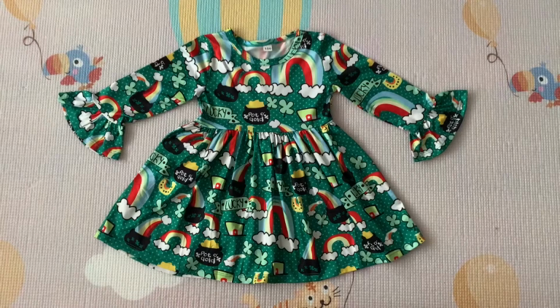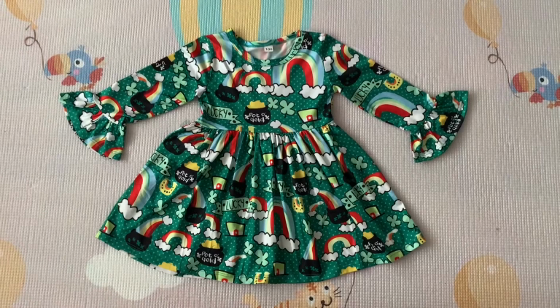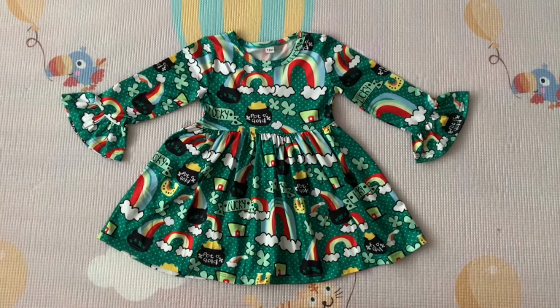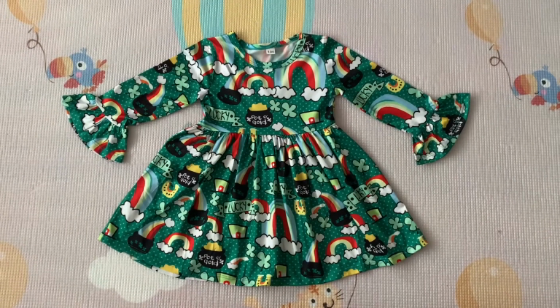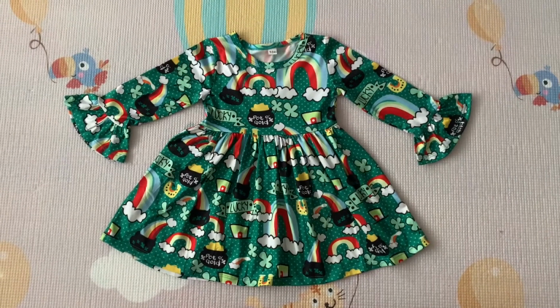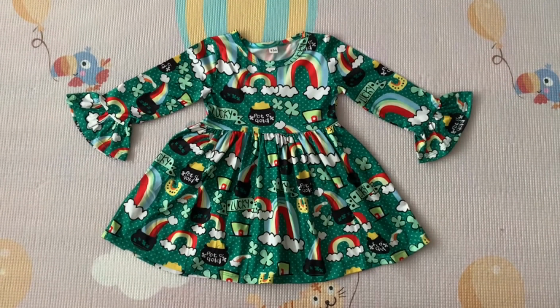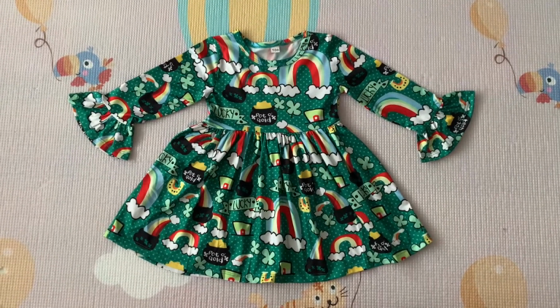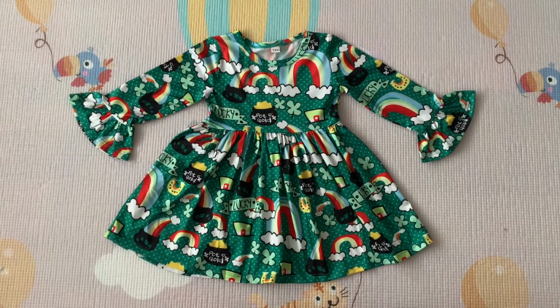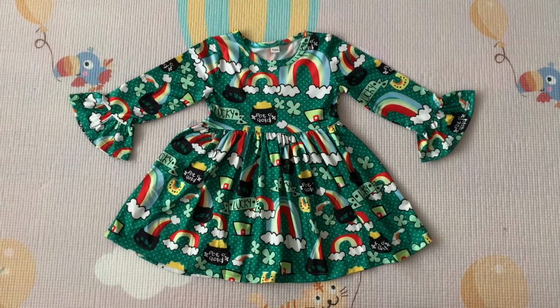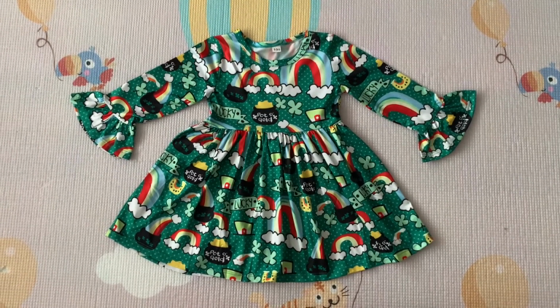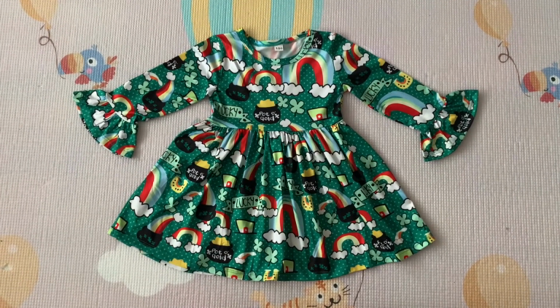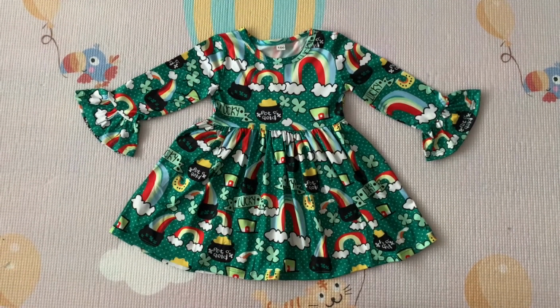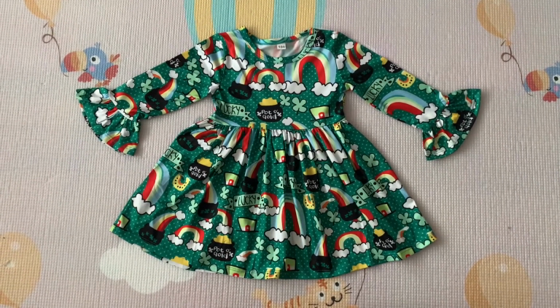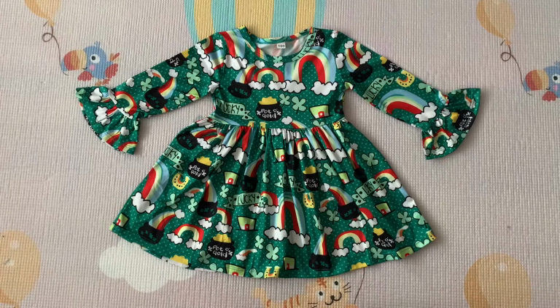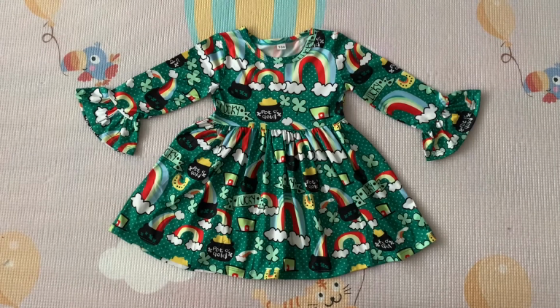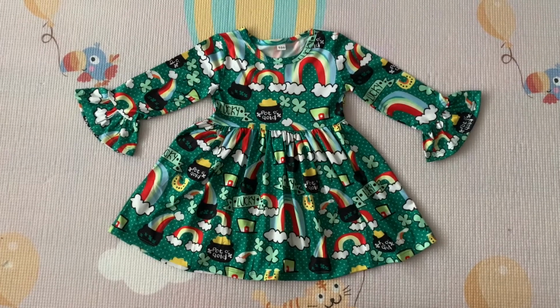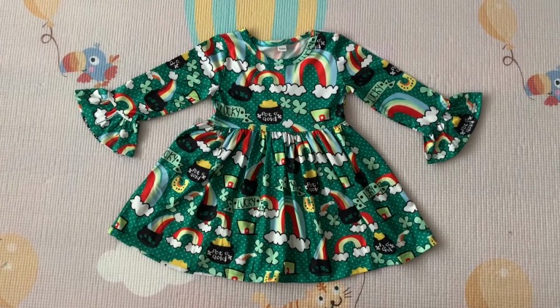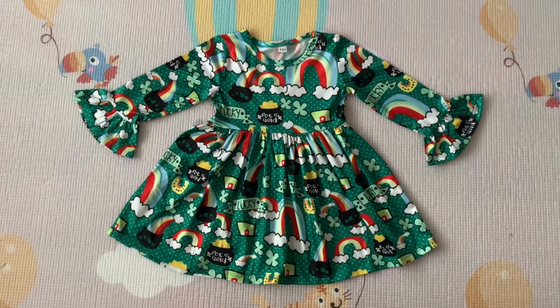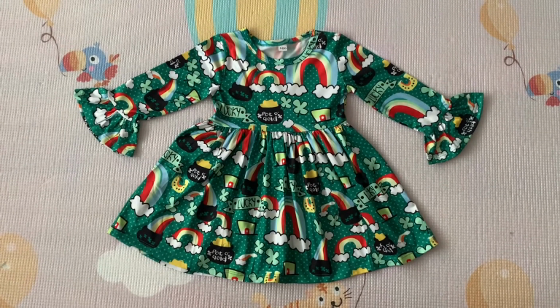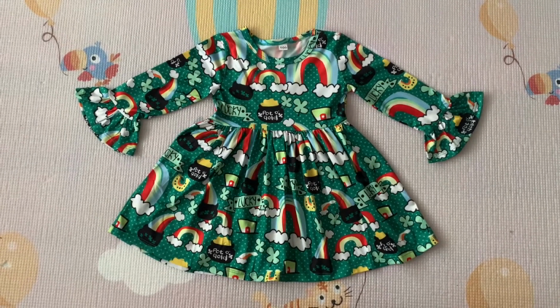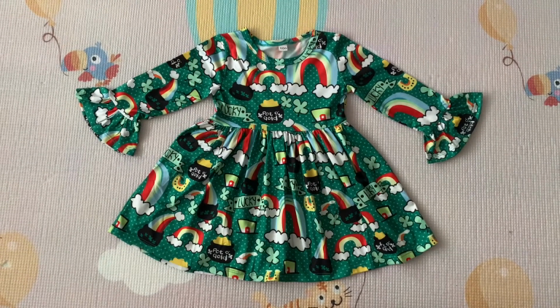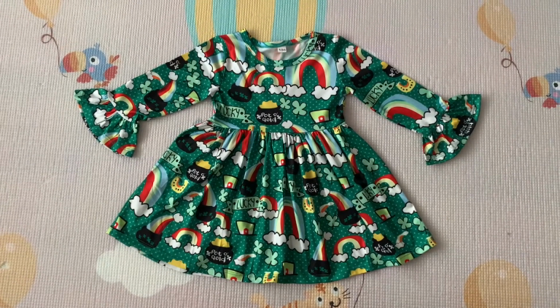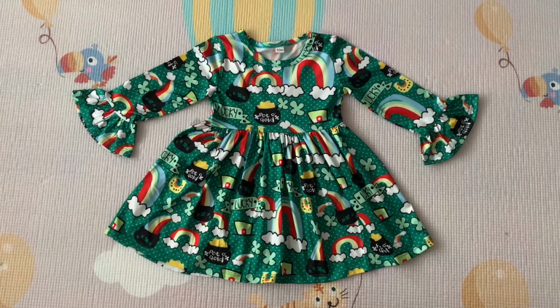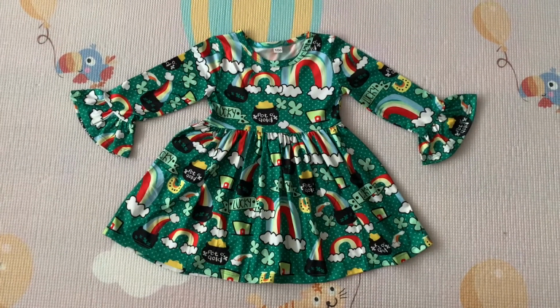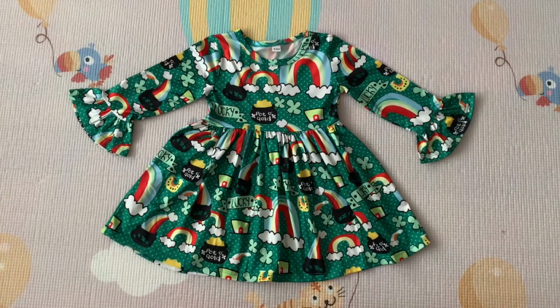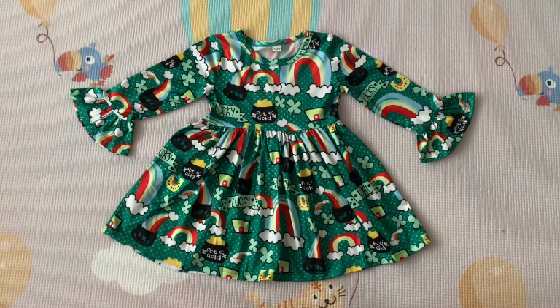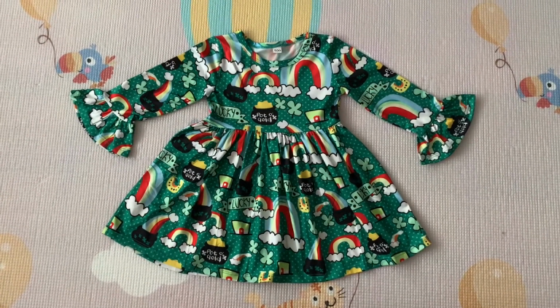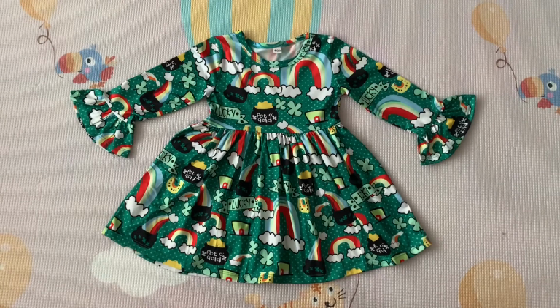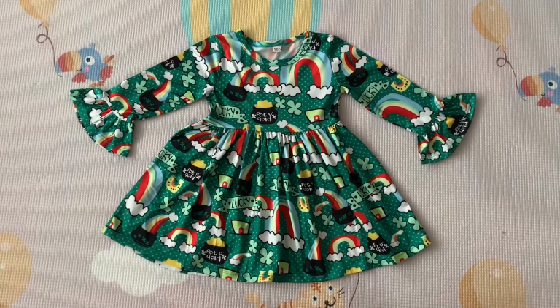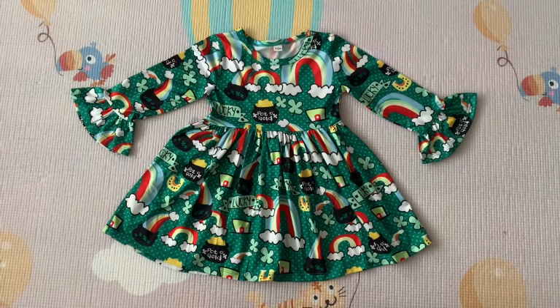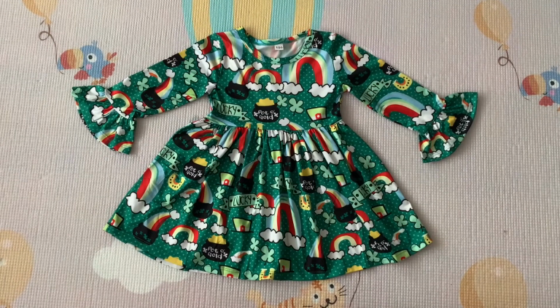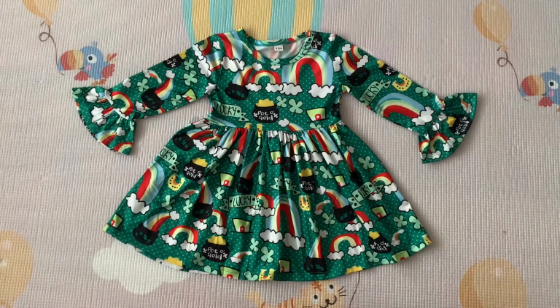Hello everyone, welcome to my channel where I reveal things that I buy from Aliexpress. Here is another dress that I got for my daughter — as you can see by the pattern, it was for St. Patrick's Day.